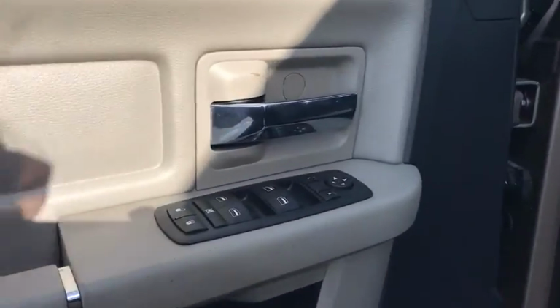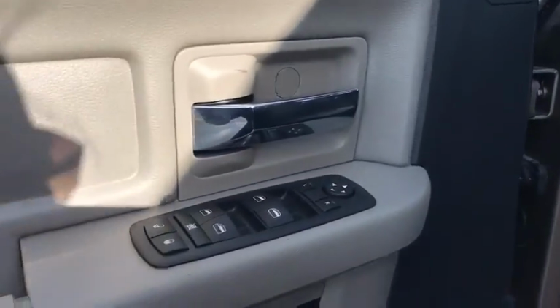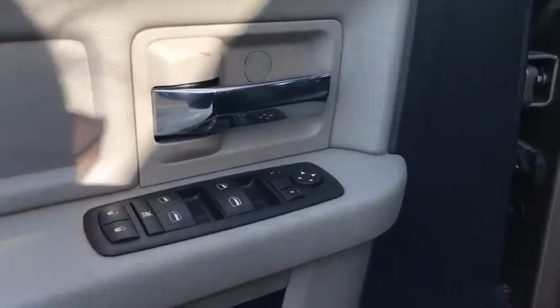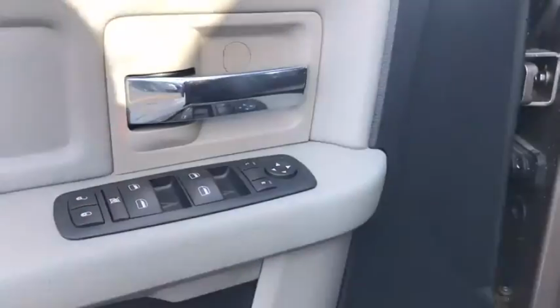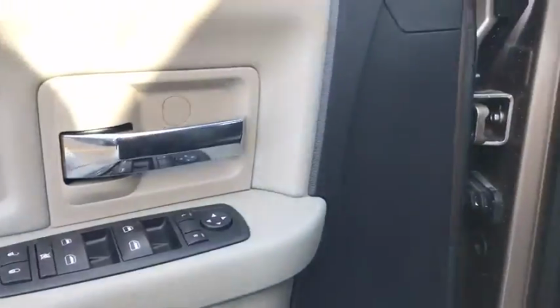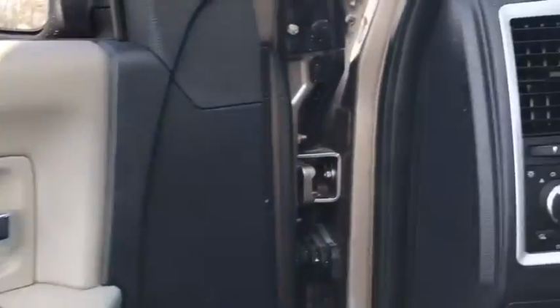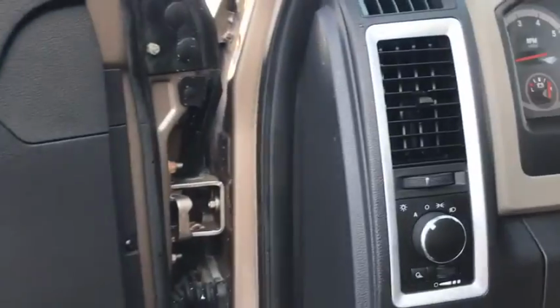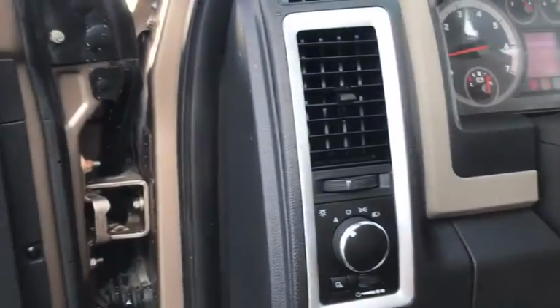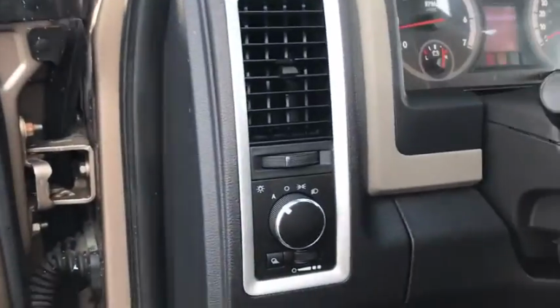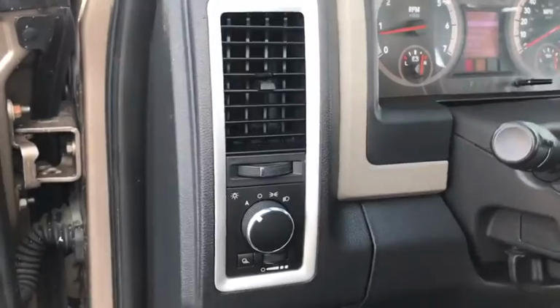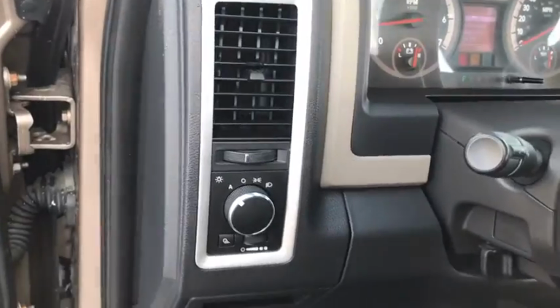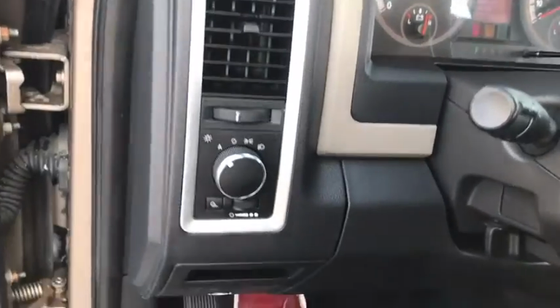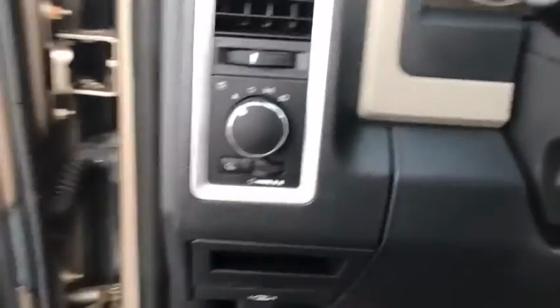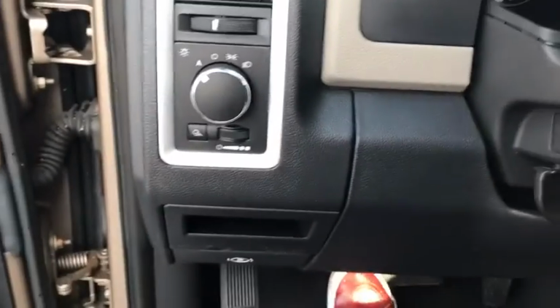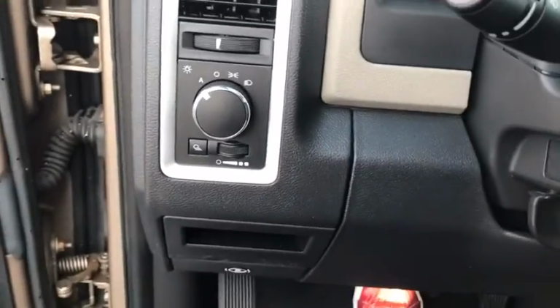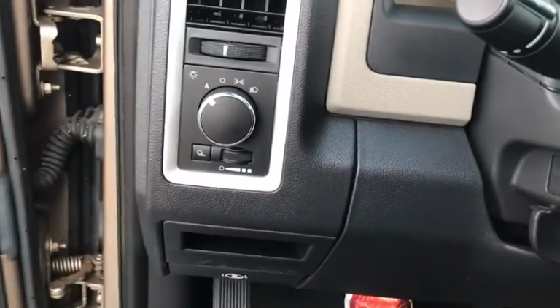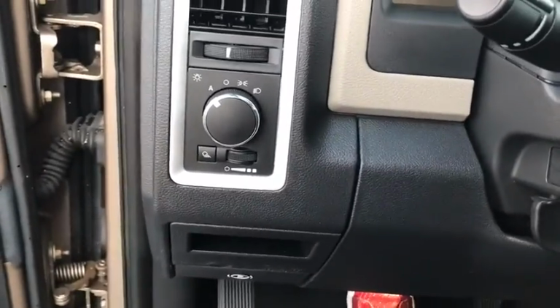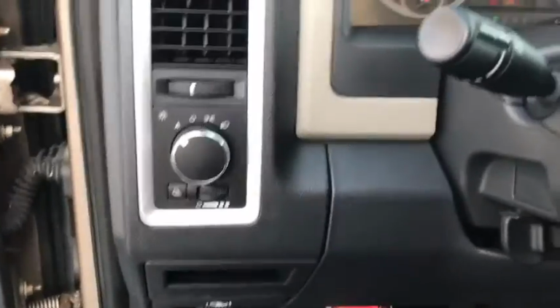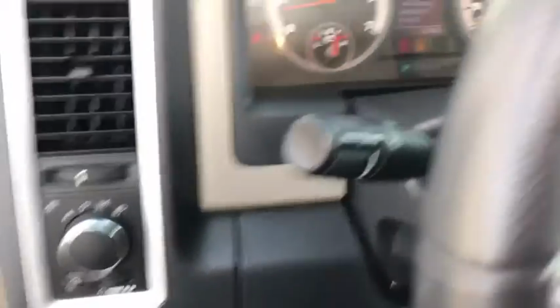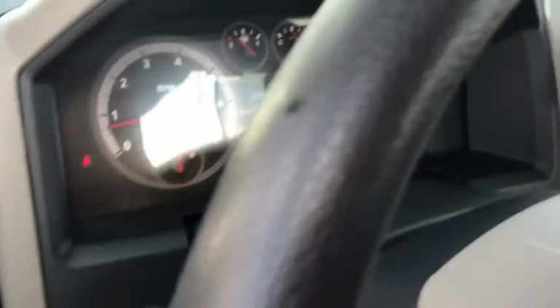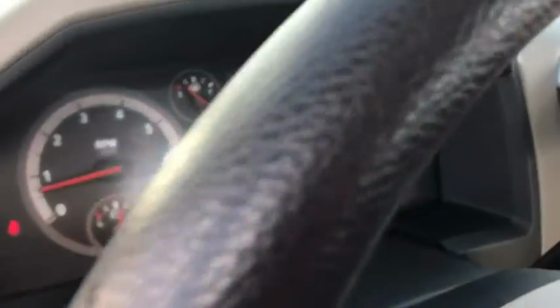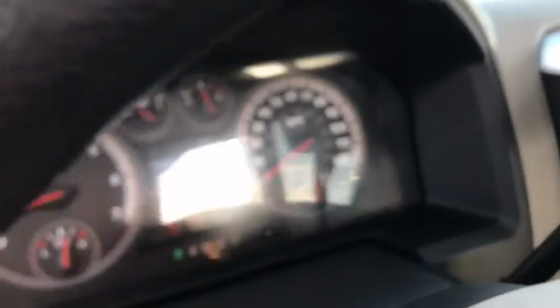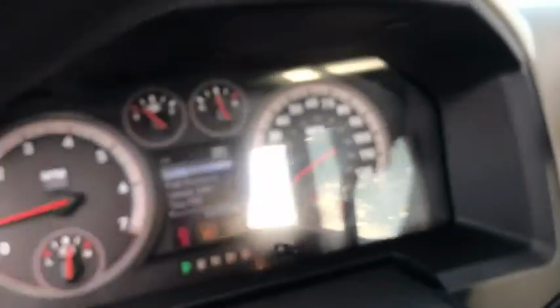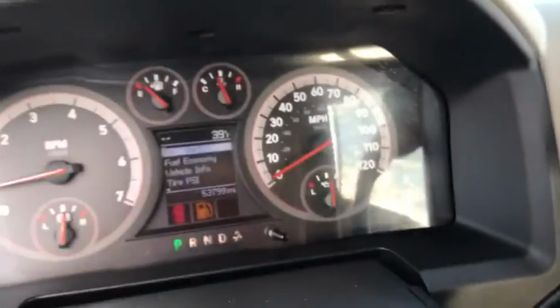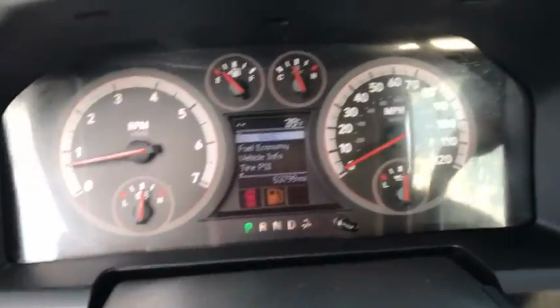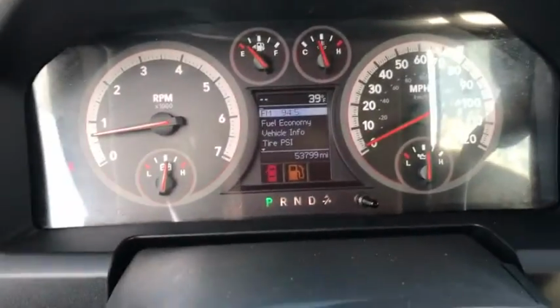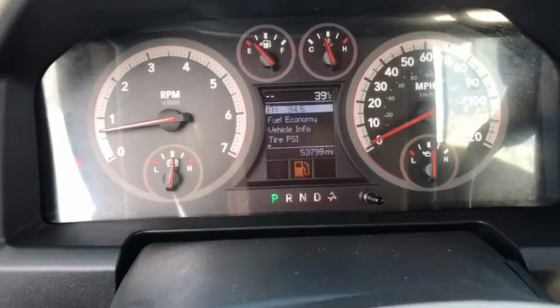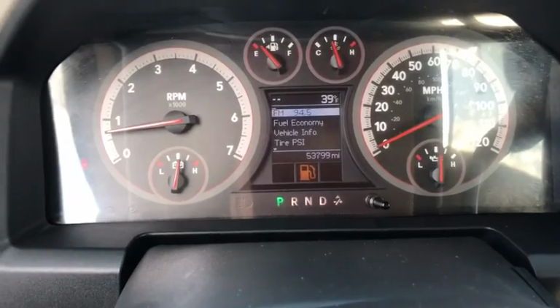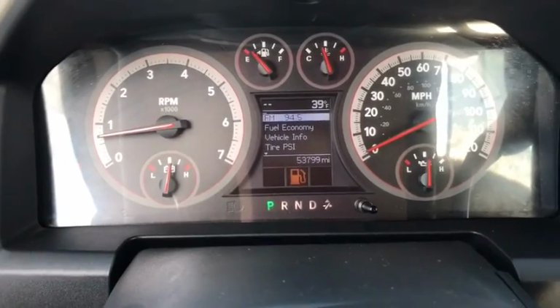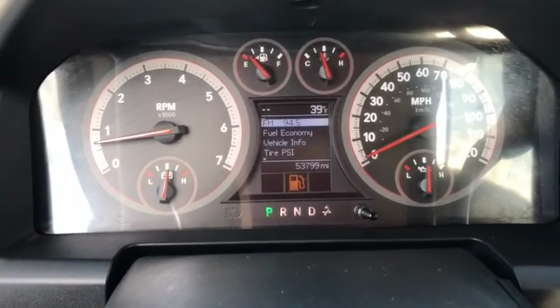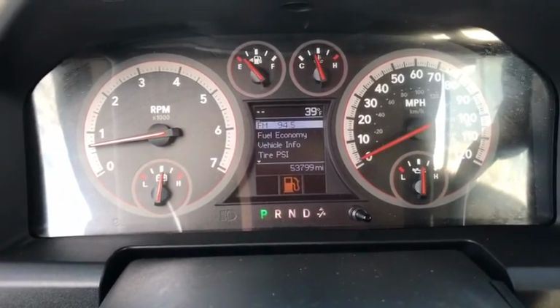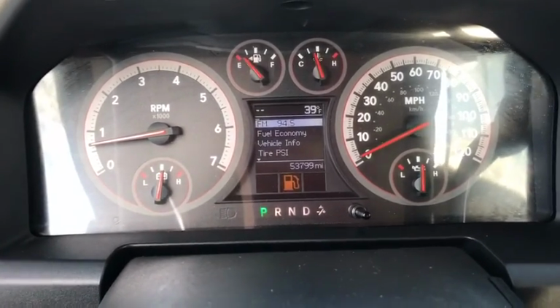Power windows, compass, trip computer, remote power door locks, tachometer, head-up display, tilt steering wheel, privacy glass, power heated outside mirrors.